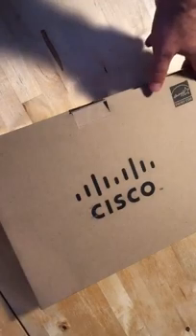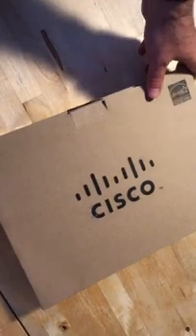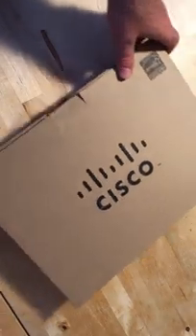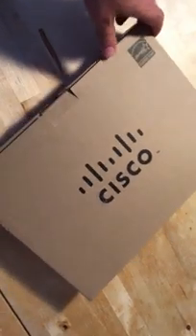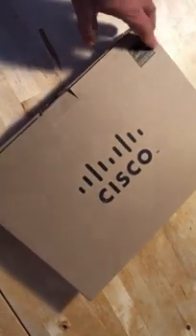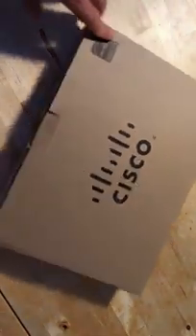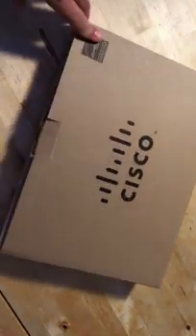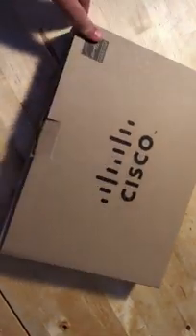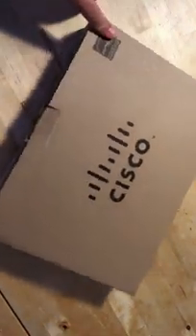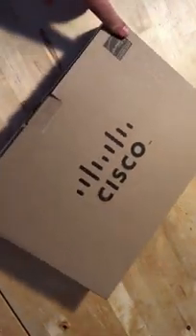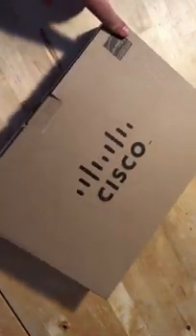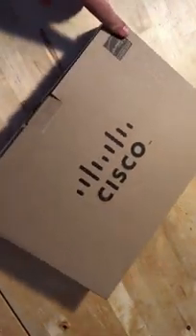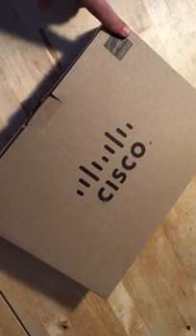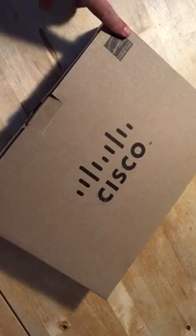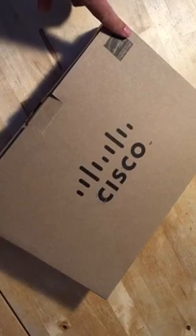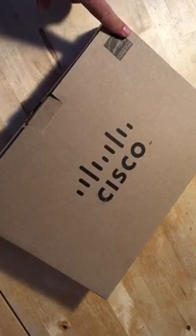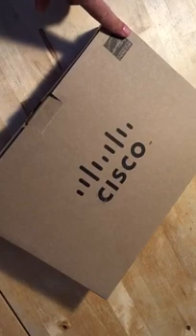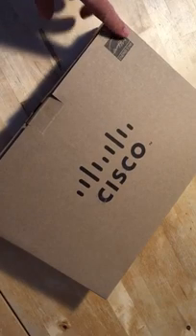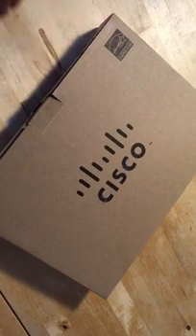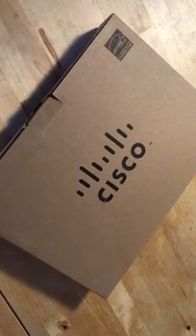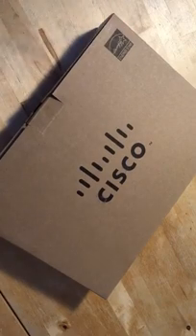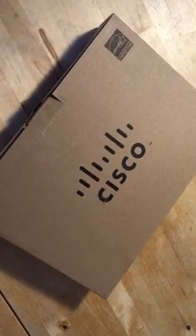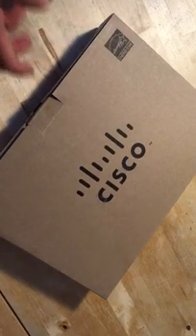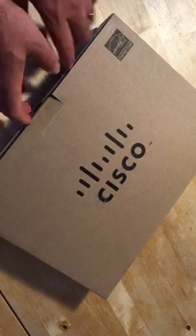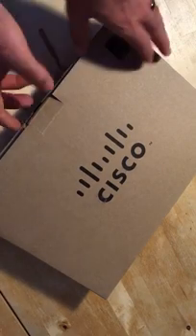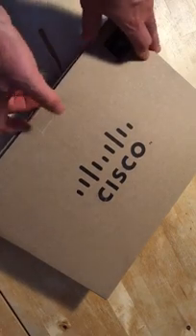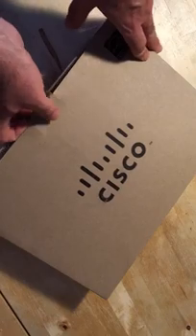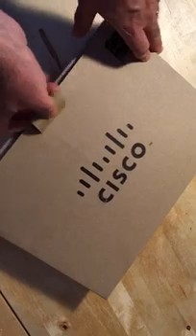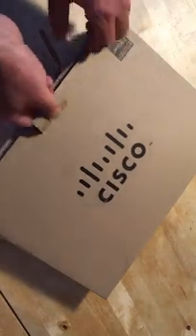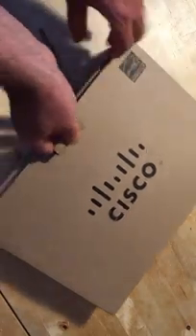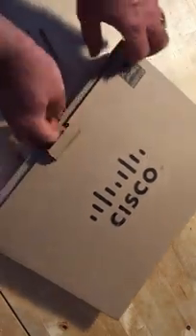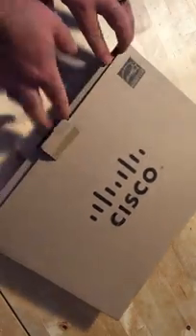Hey everyone, quick video to unbox a Cisco 8841, which is kind of like the newest and top-of-the-line Cisco voice over IP phone. It's a new one for my lab. I just thought if I'm going to open it, I'd show it to you guys at the same time.